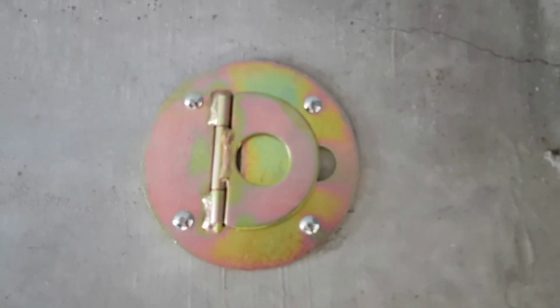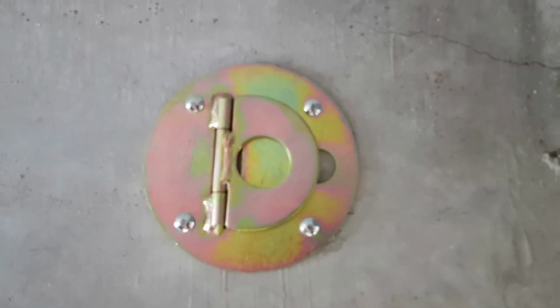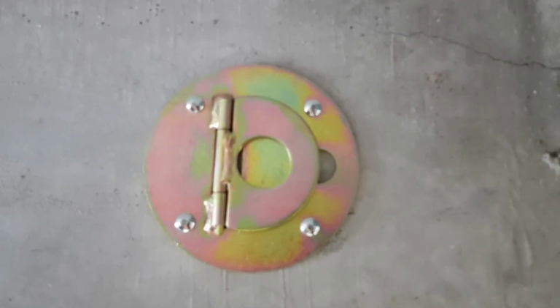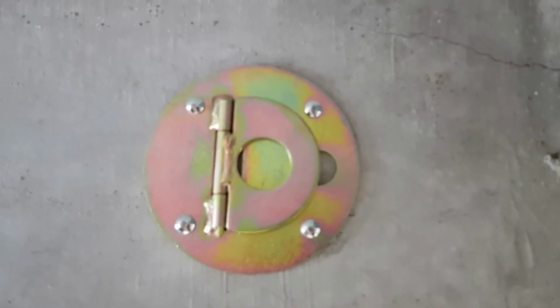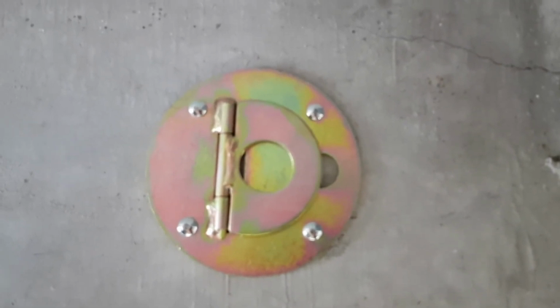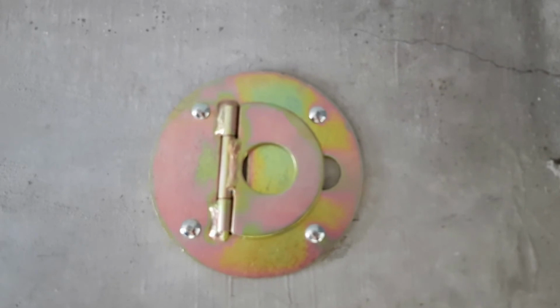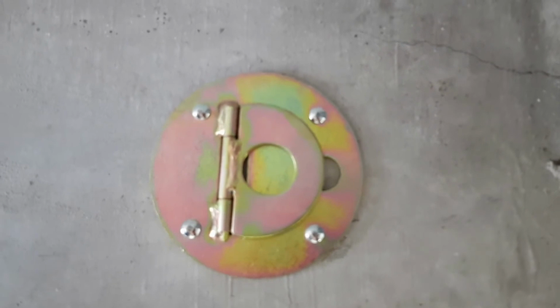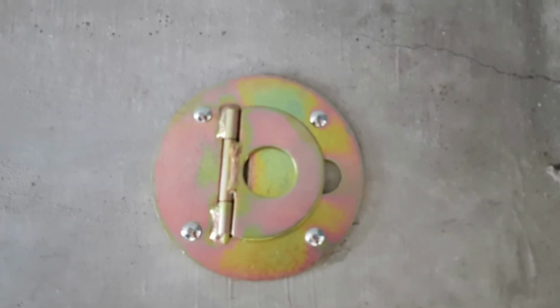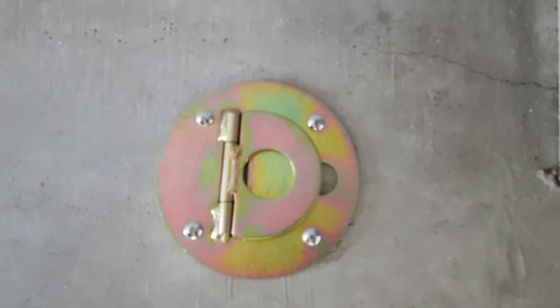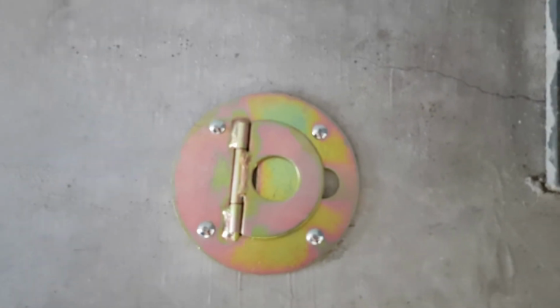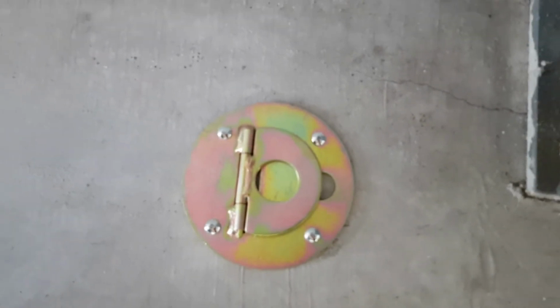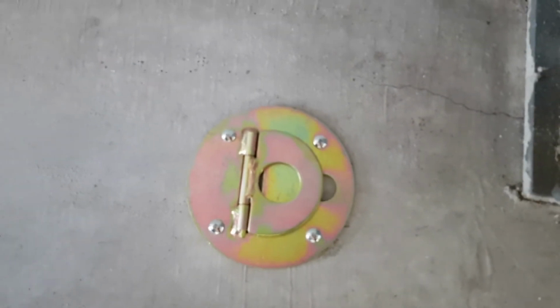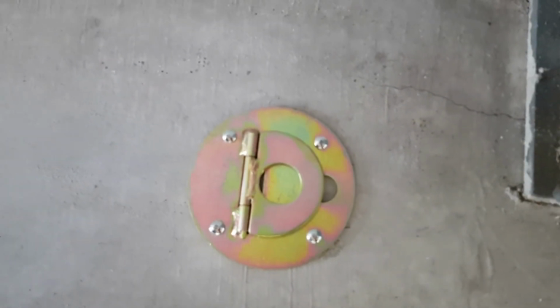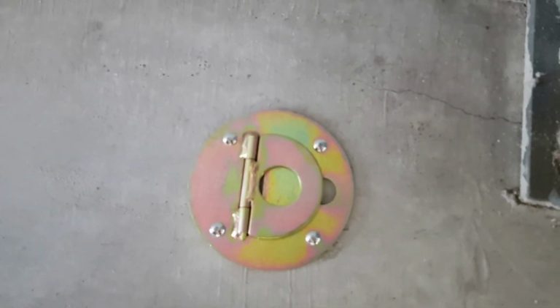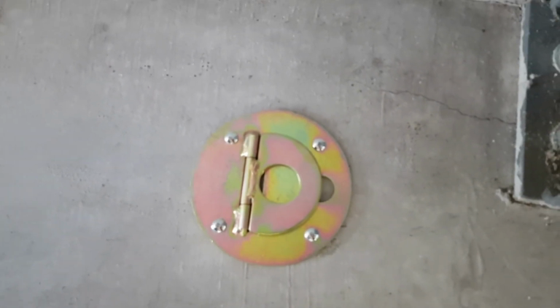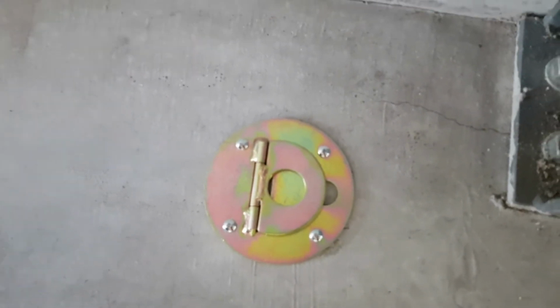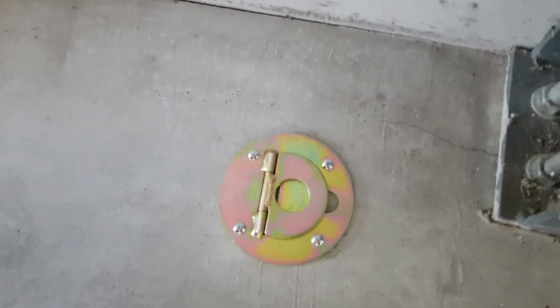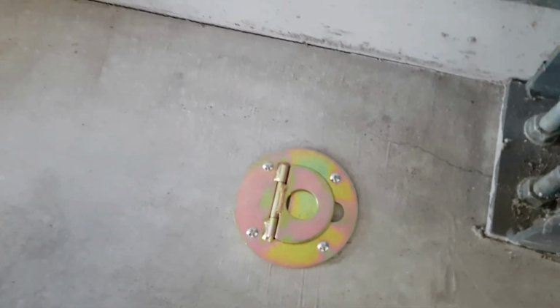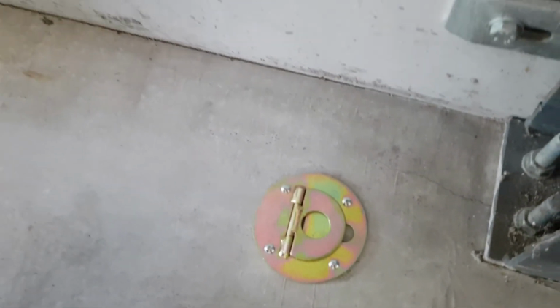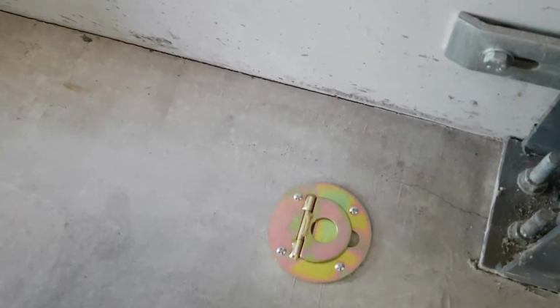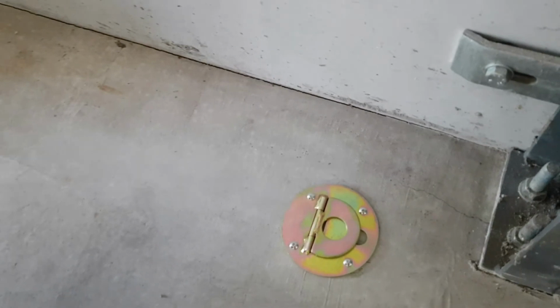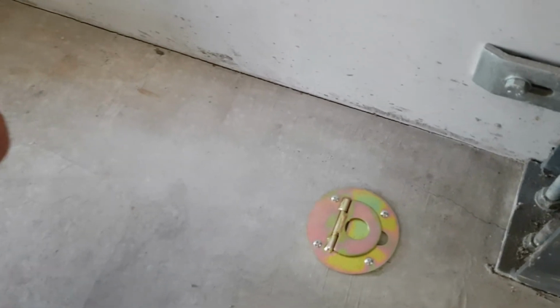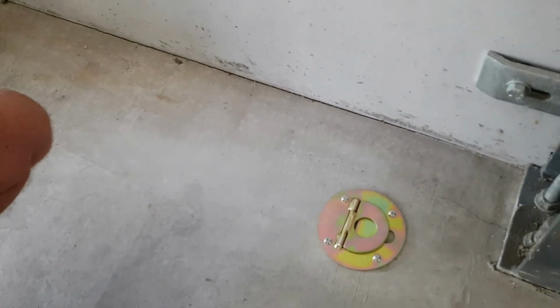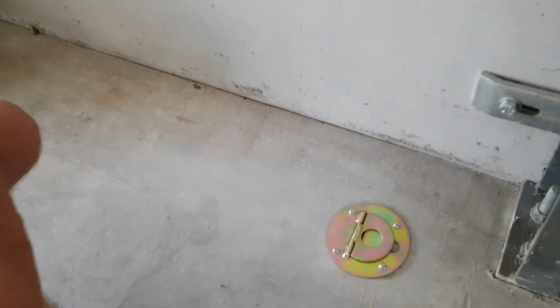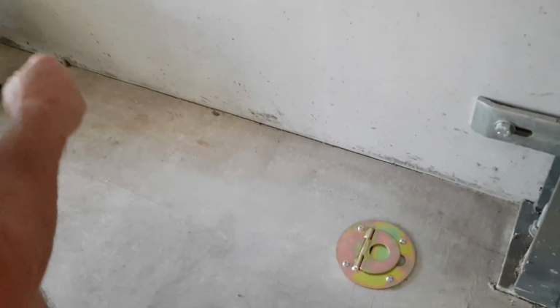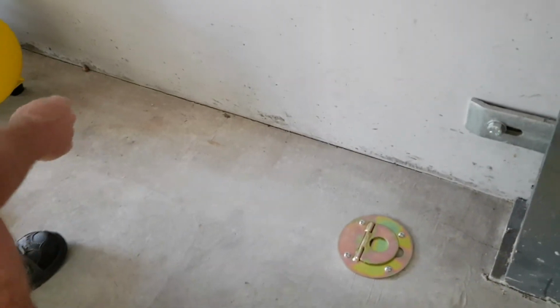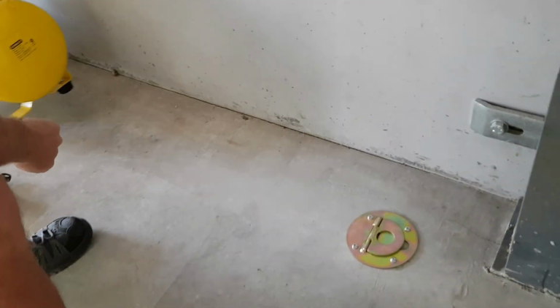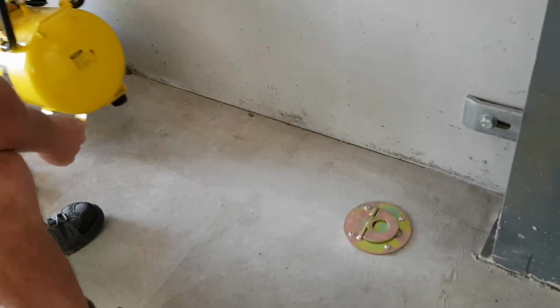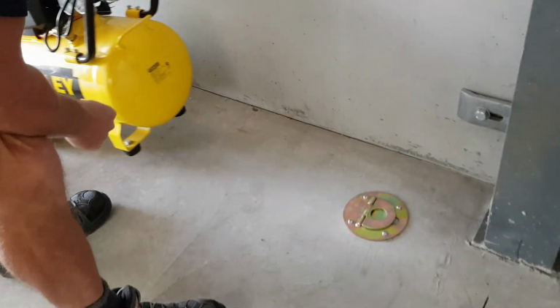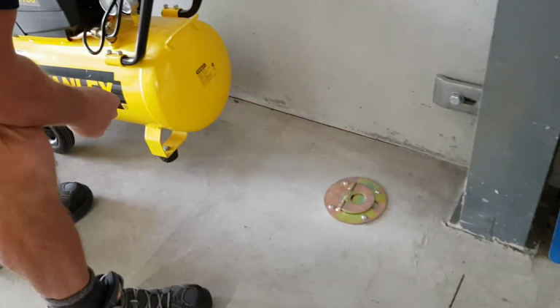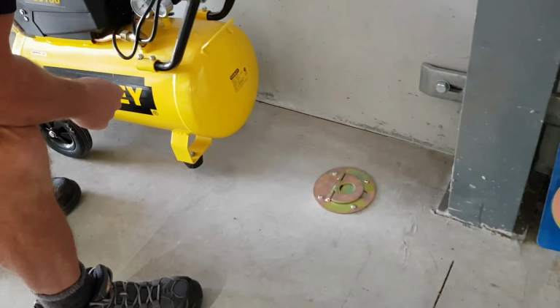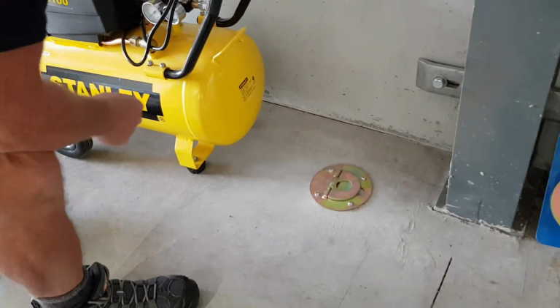There's our anchor loop fixed in place with the four fixing pins, which you can see are very secure. Now it's just a matter of bringing in whatever we need to secure it to.